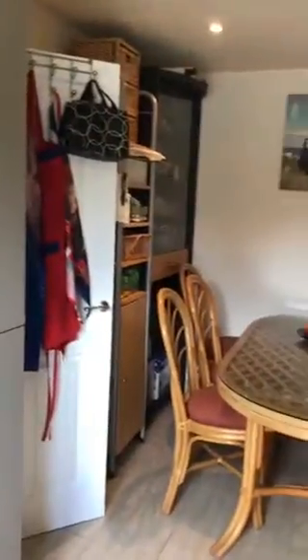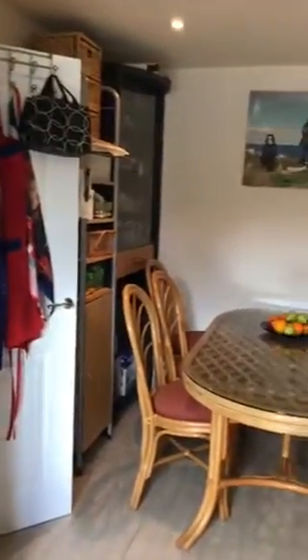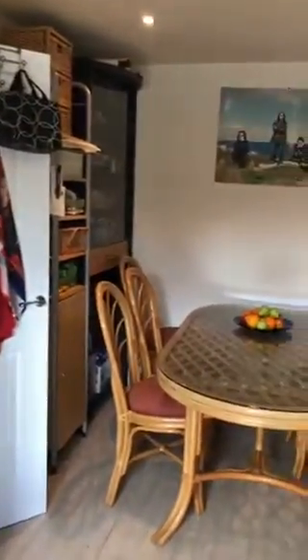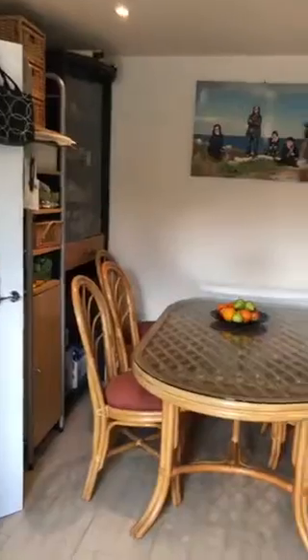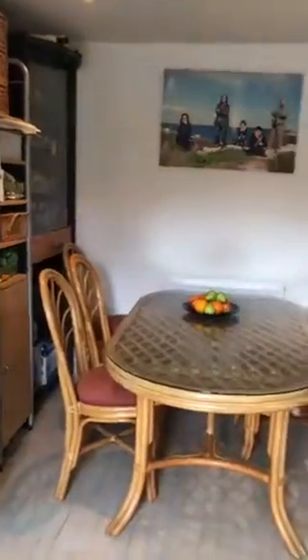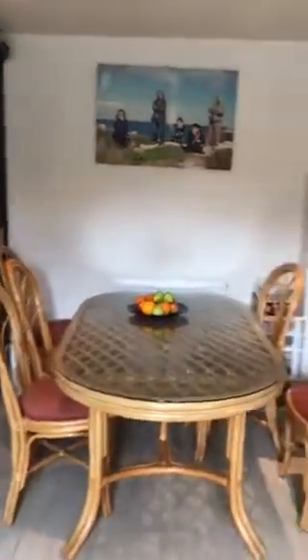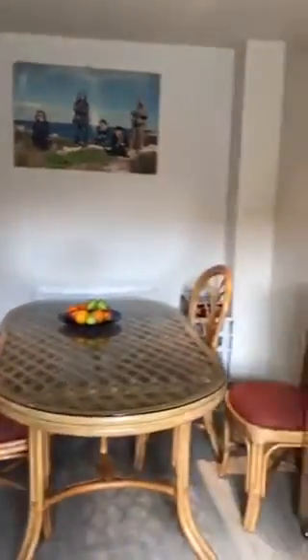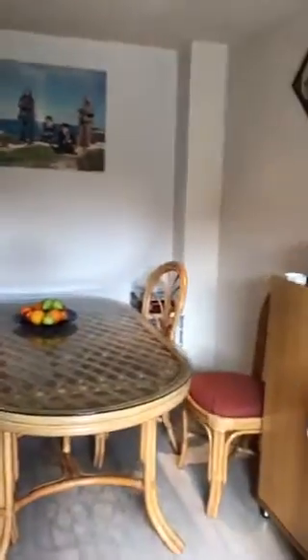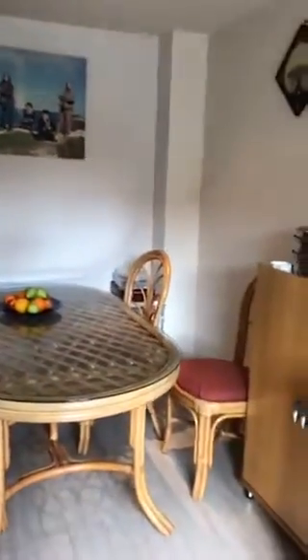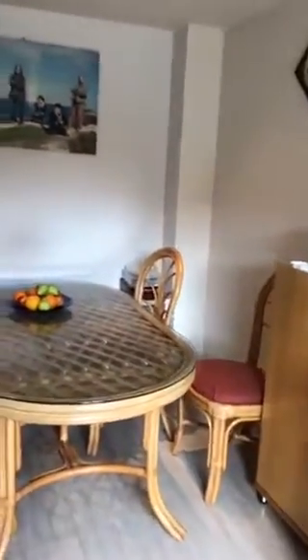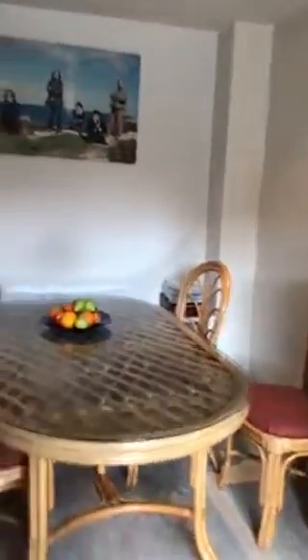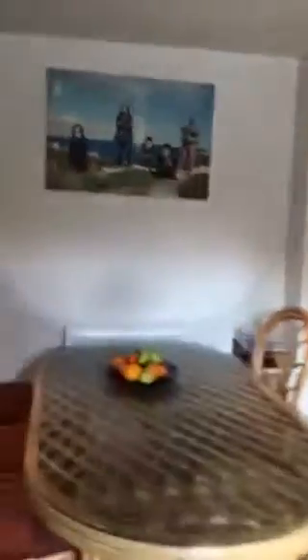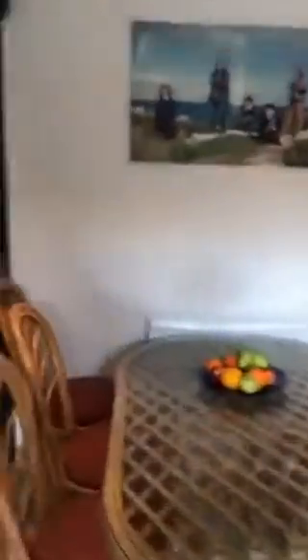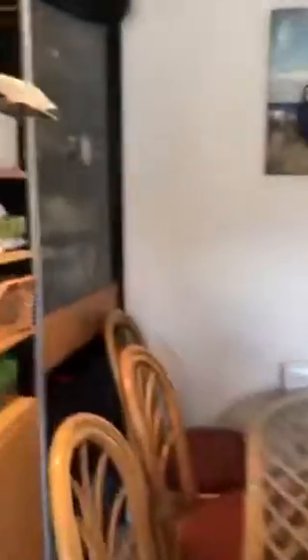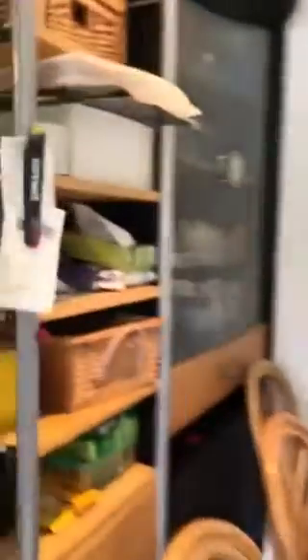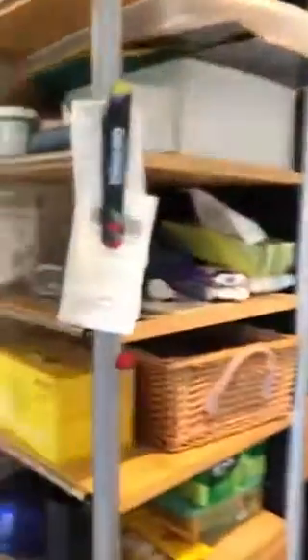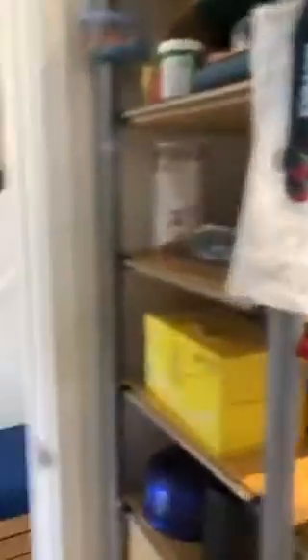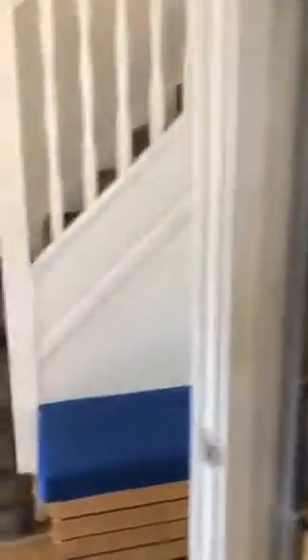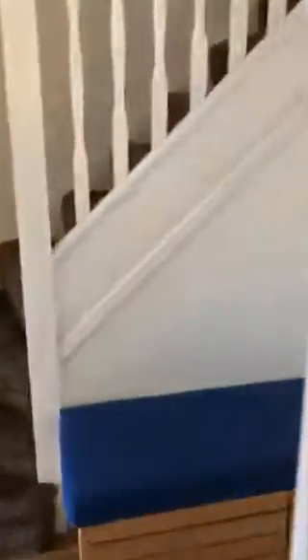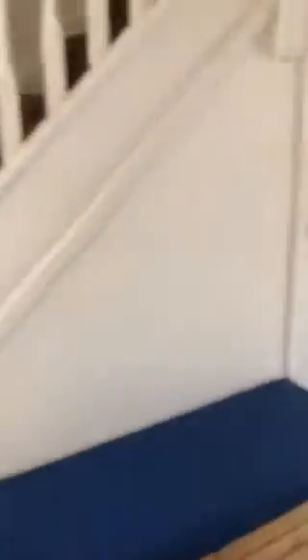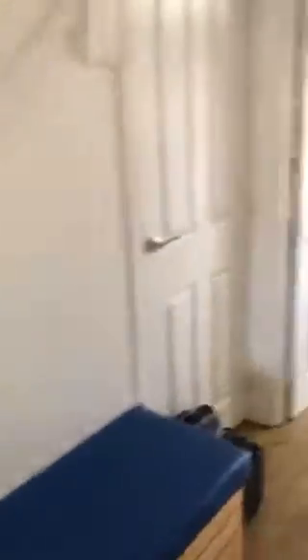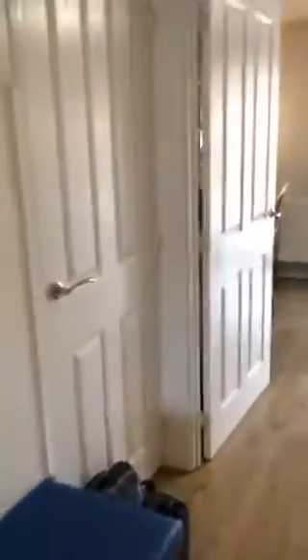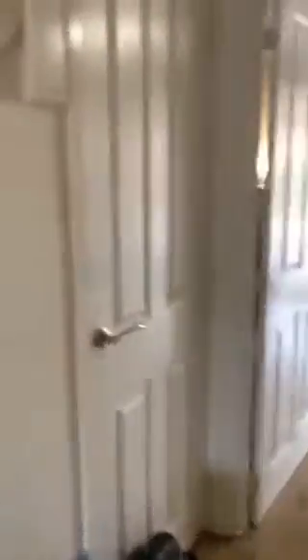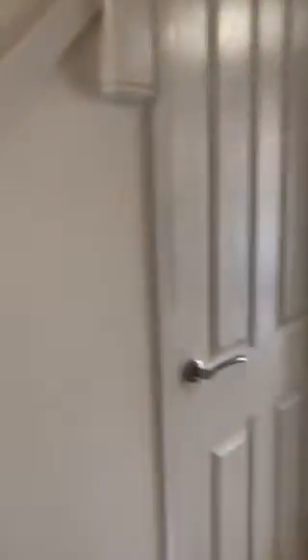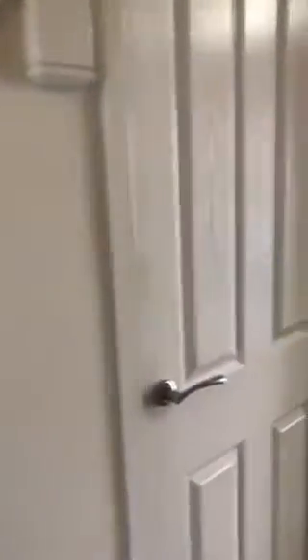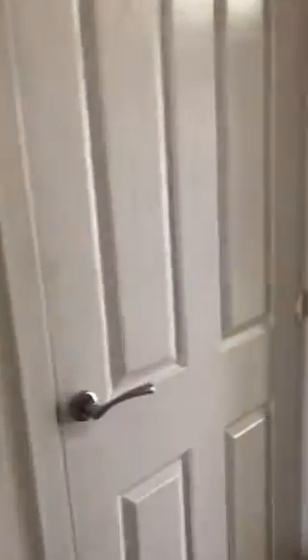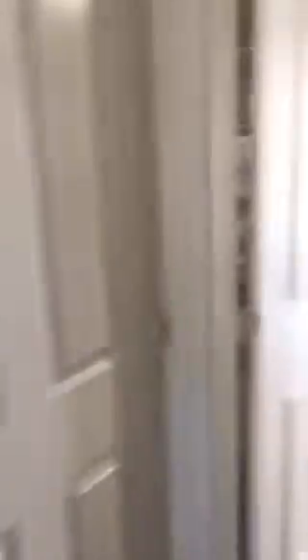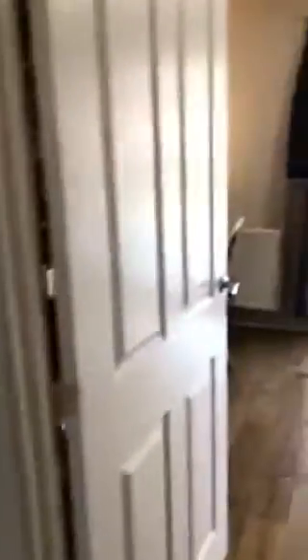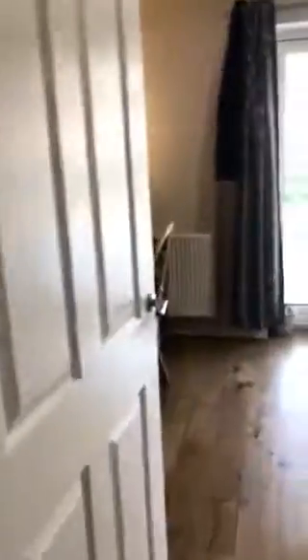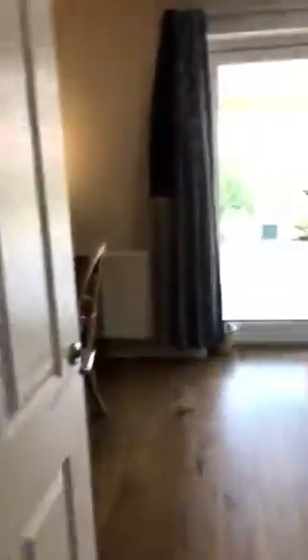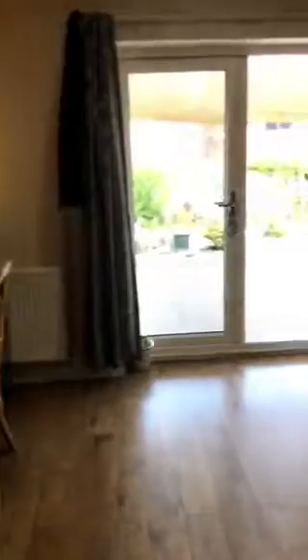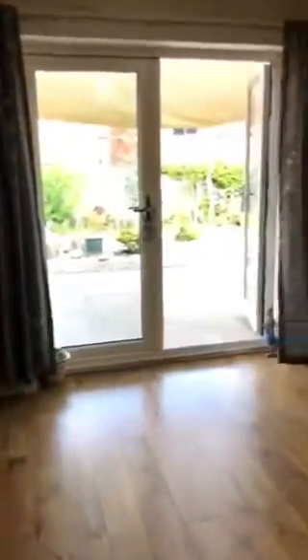Spin around so you can see the dining area just here. Coming back through the hallway, there's storage underneath the stairs just there.